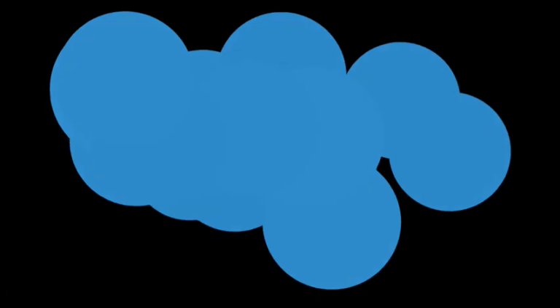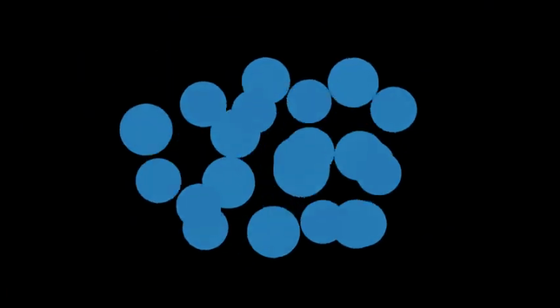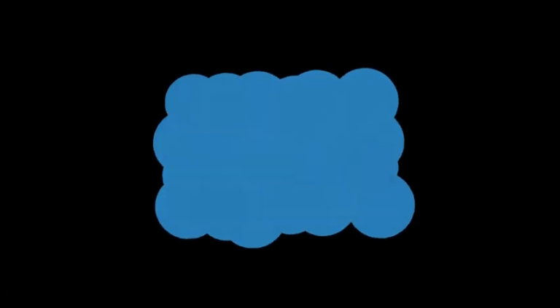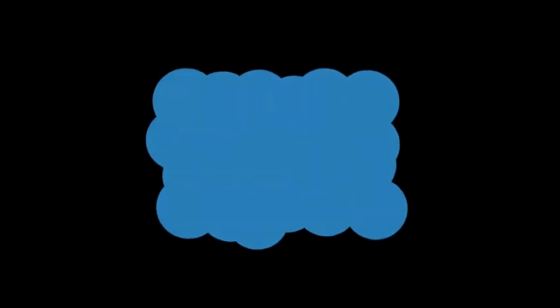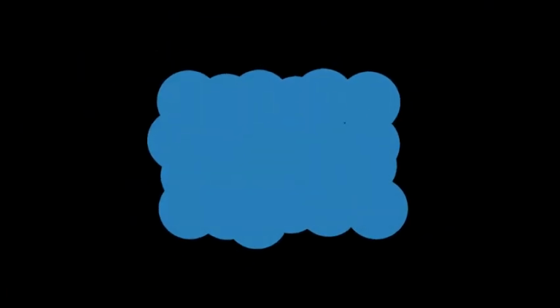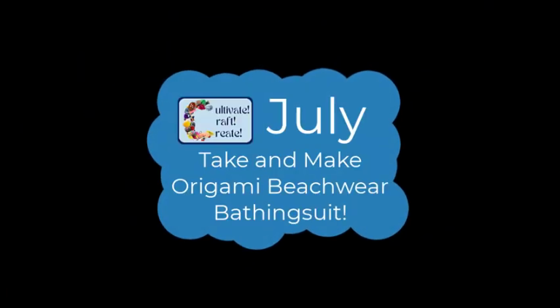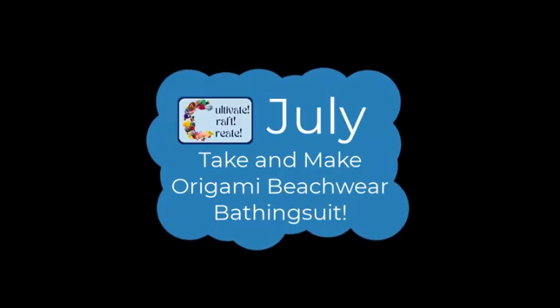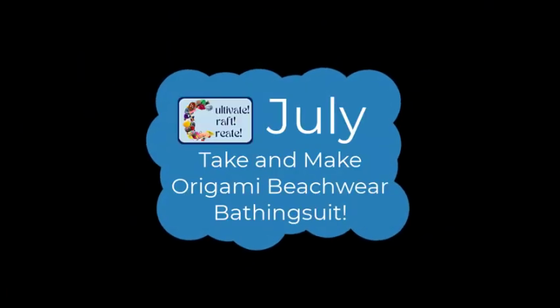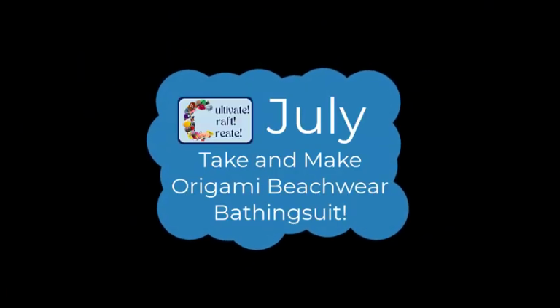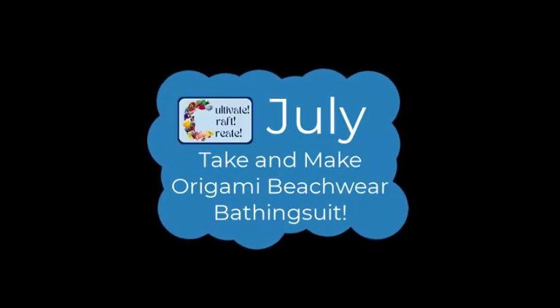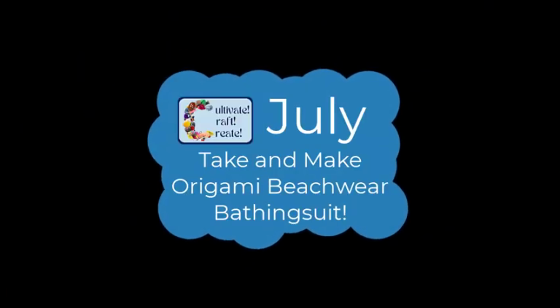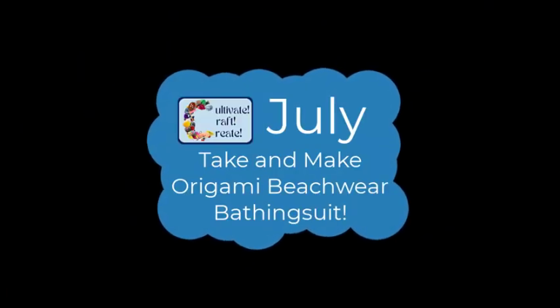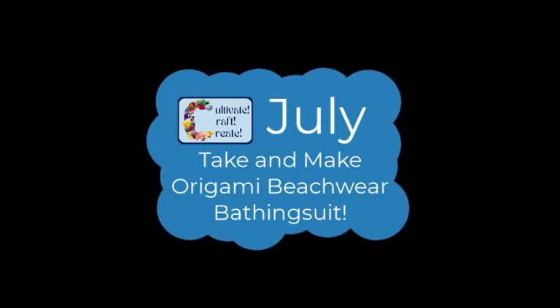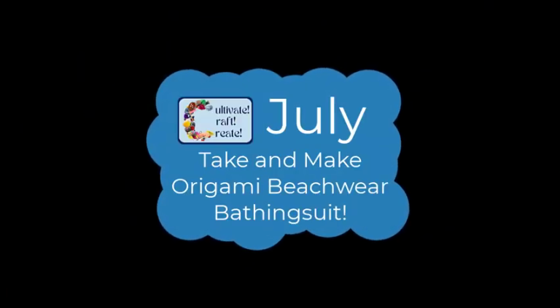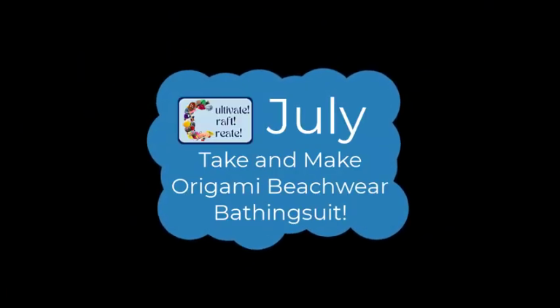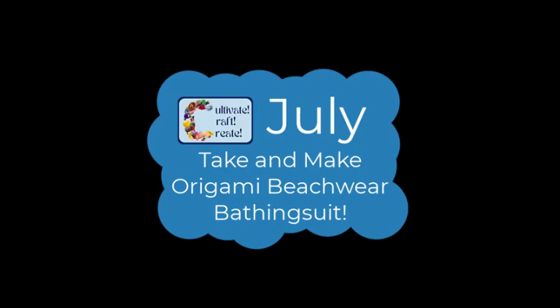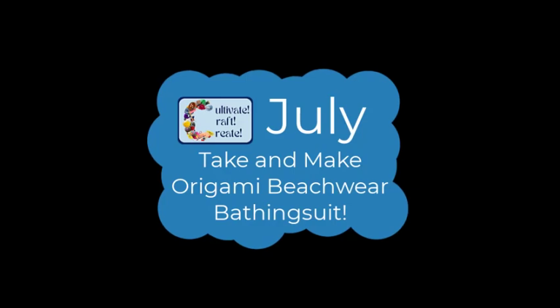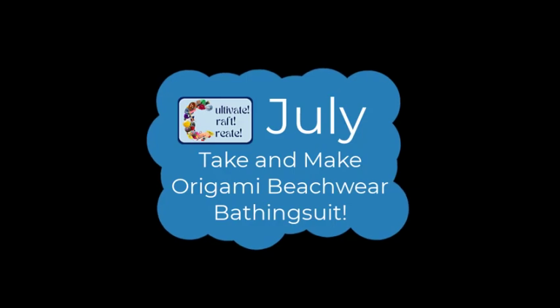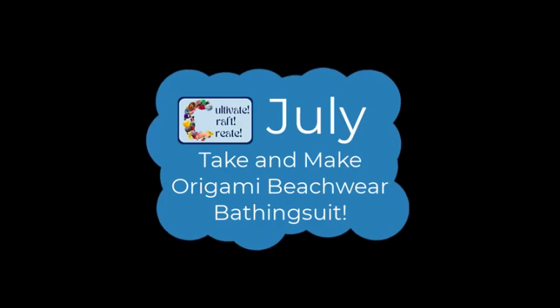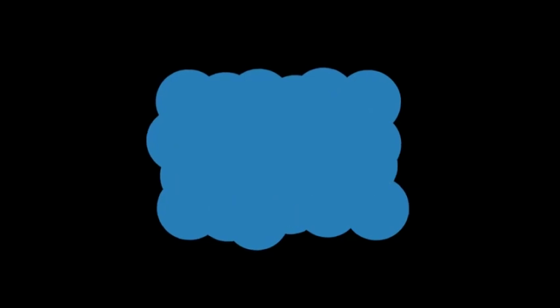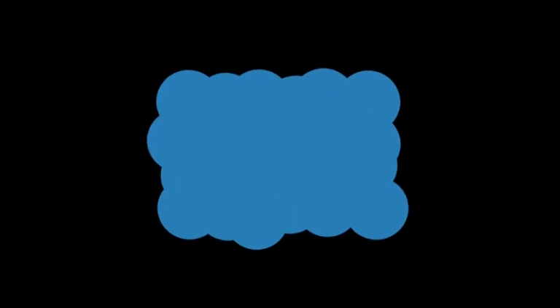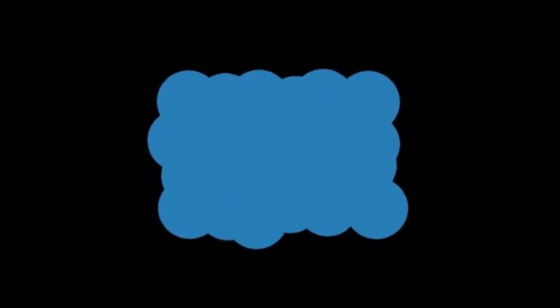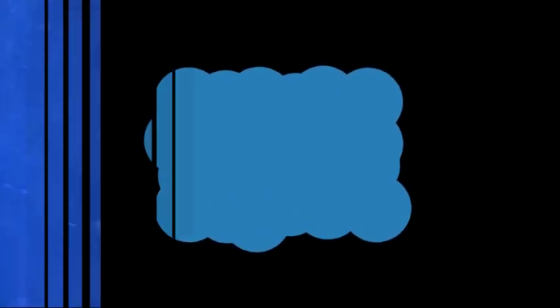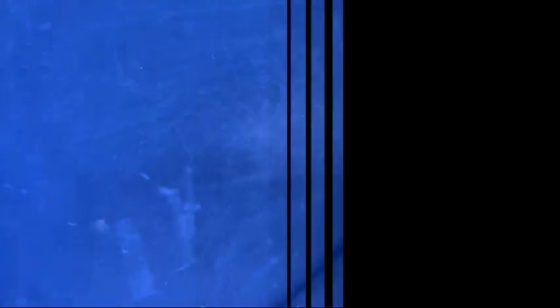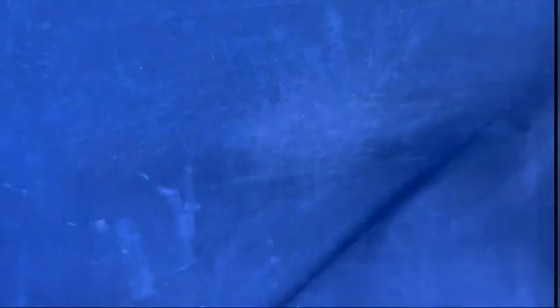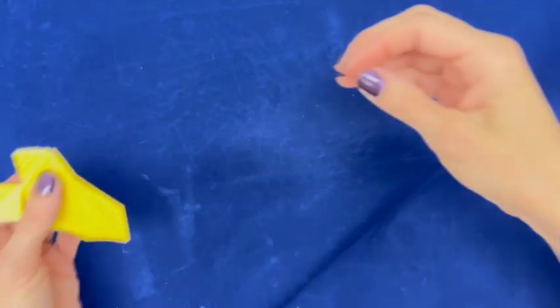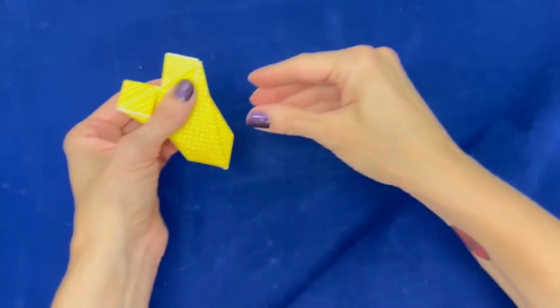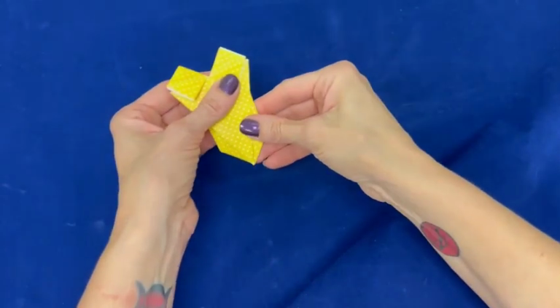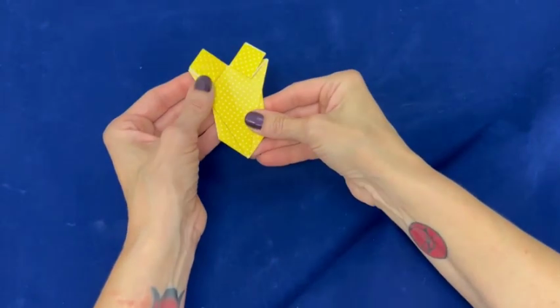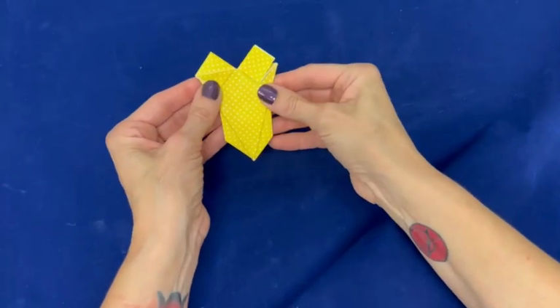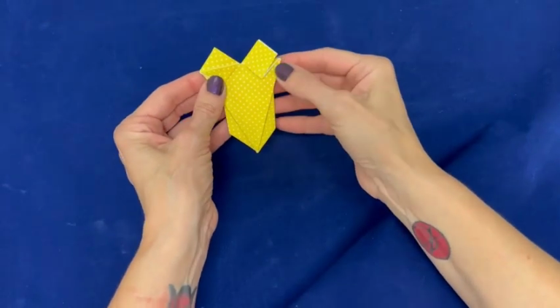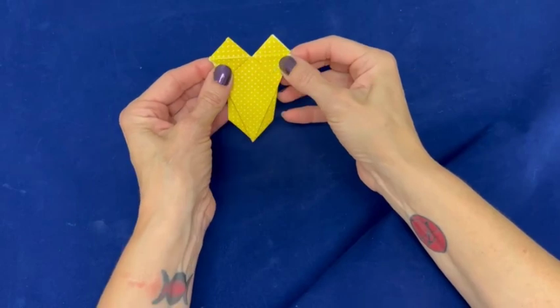Hi Crafters! The July Take and Make is Origami Beachwear. This video shows how to make the bathing suit. It's not difficult, but you can pause and go back anytime you want.